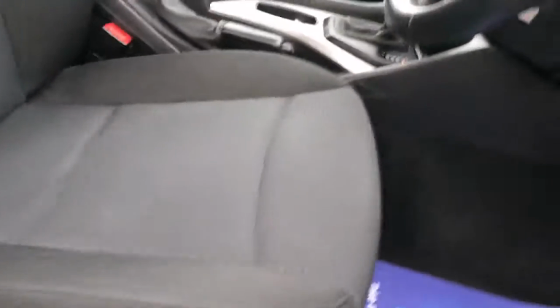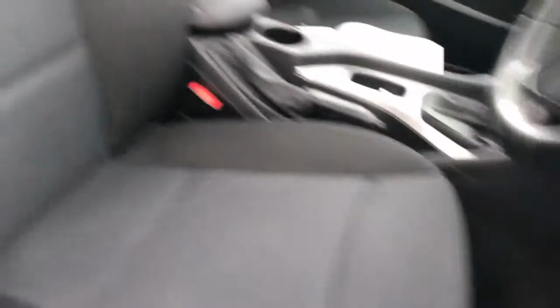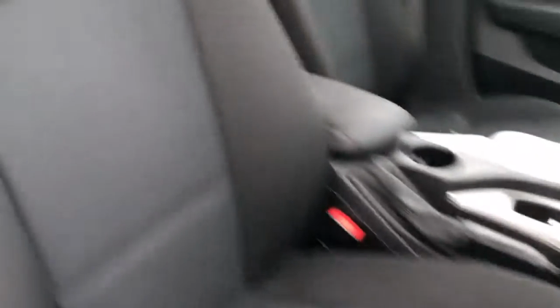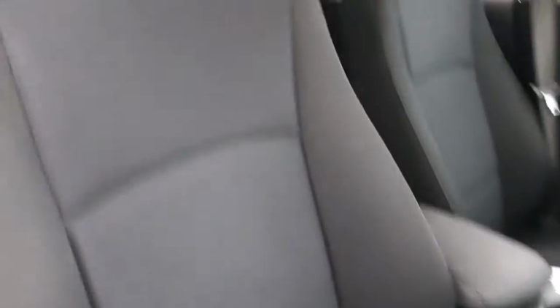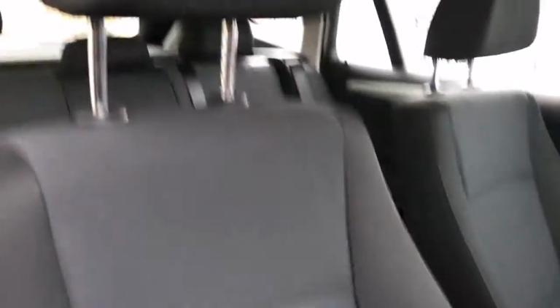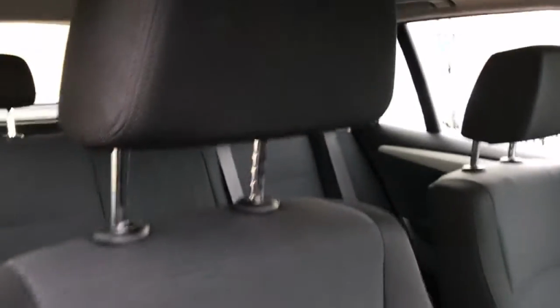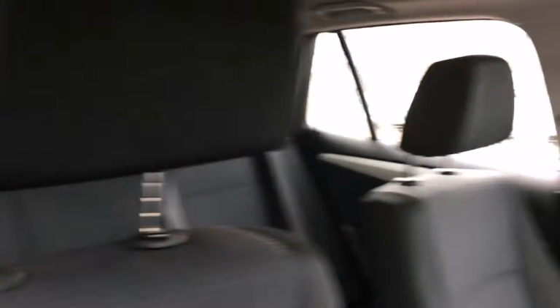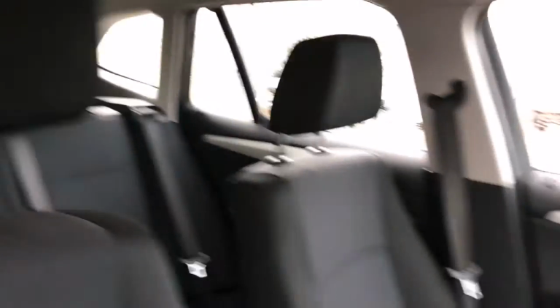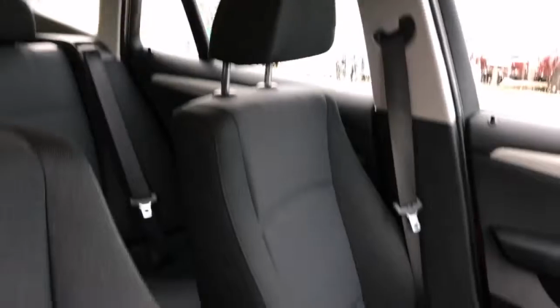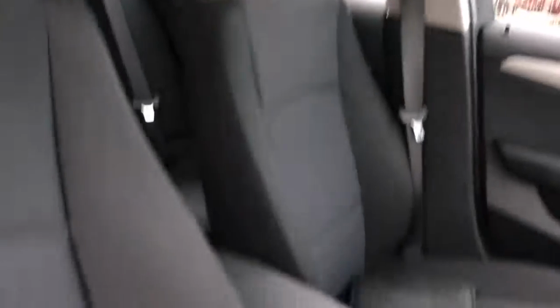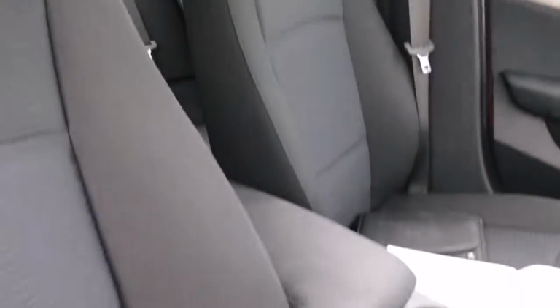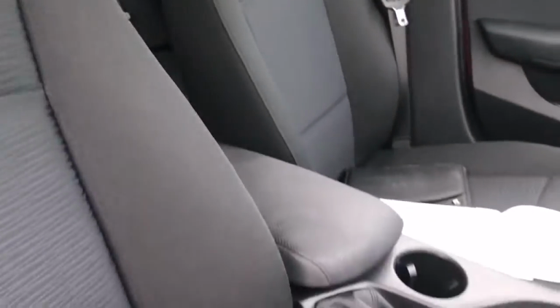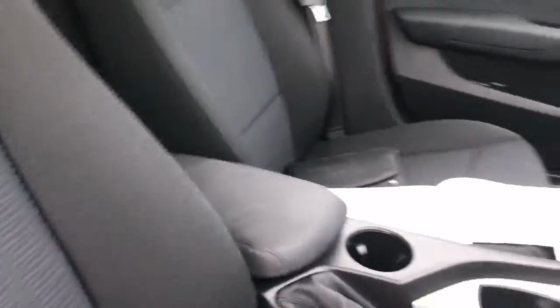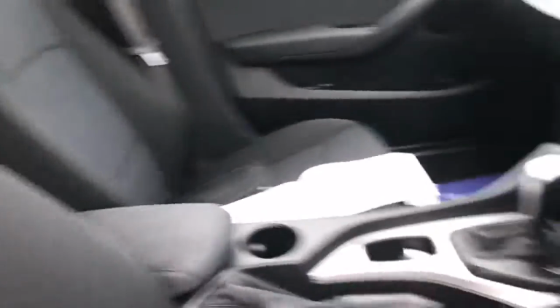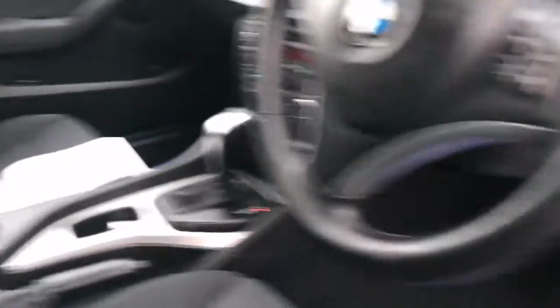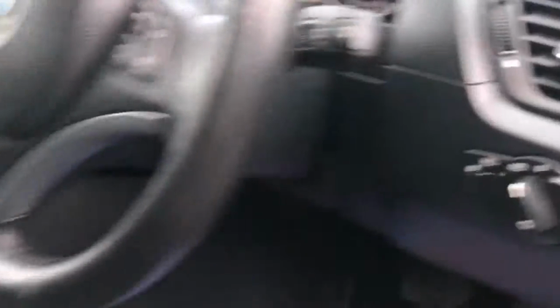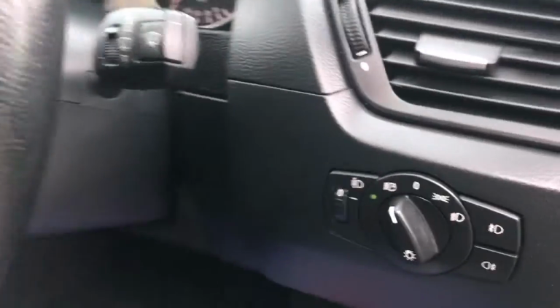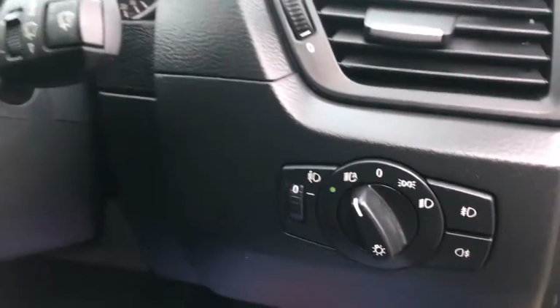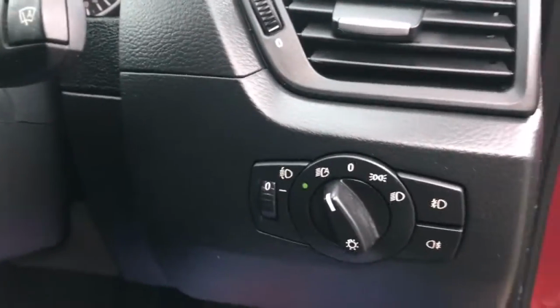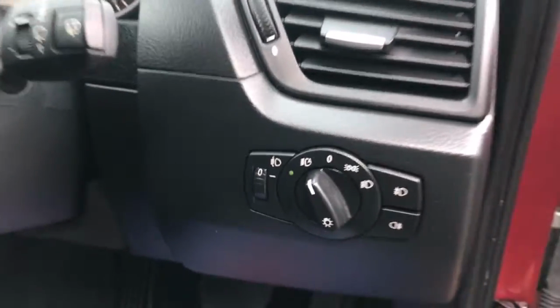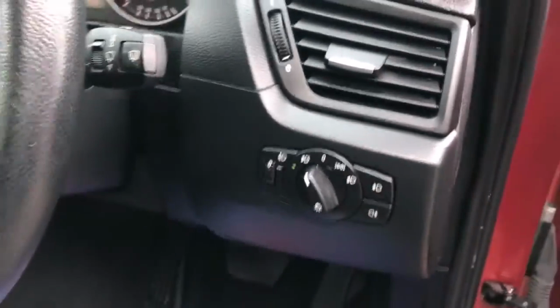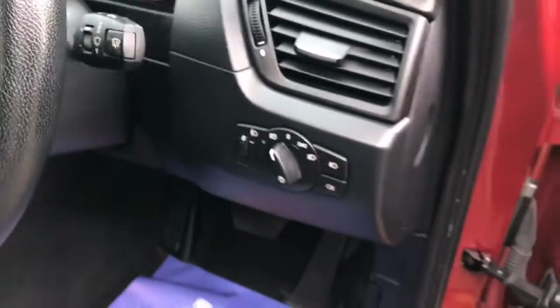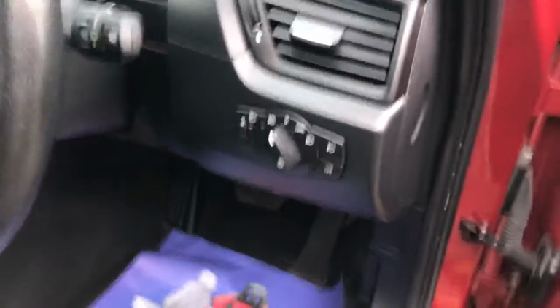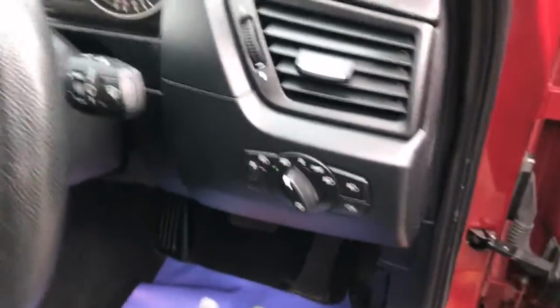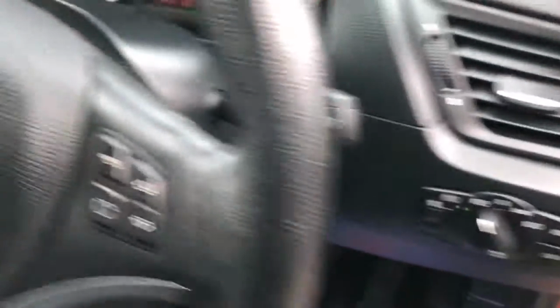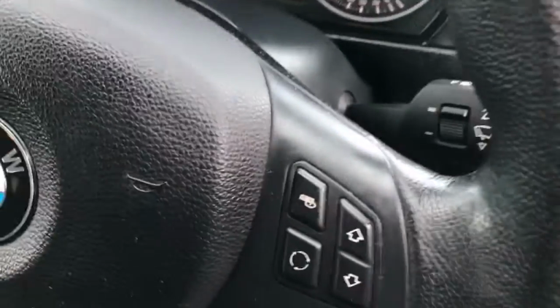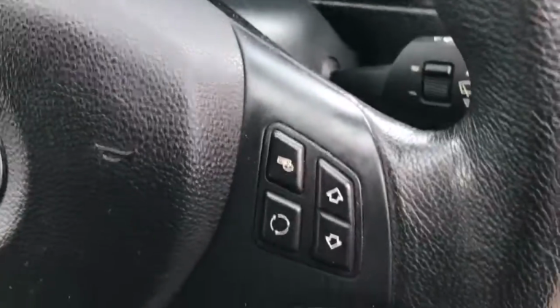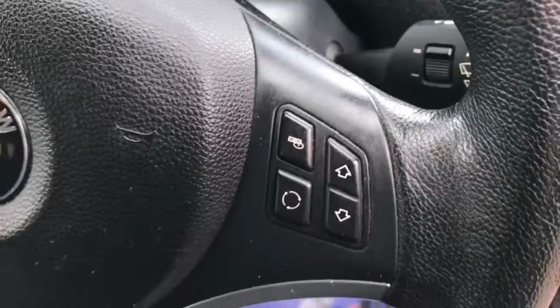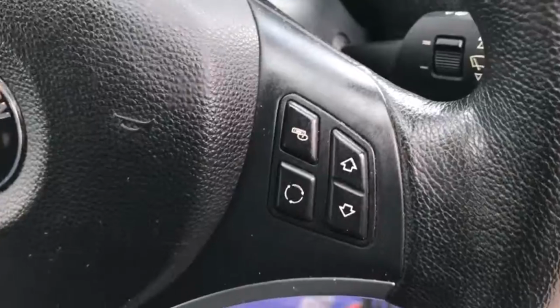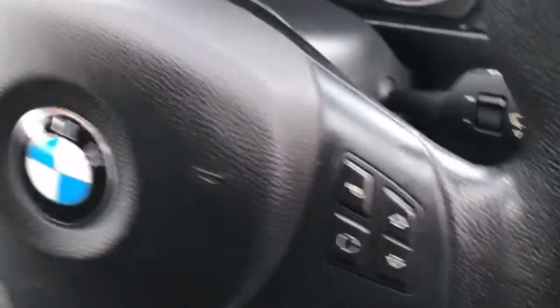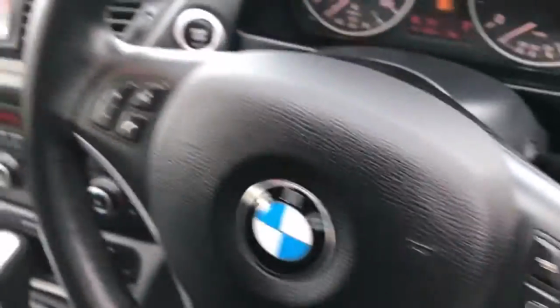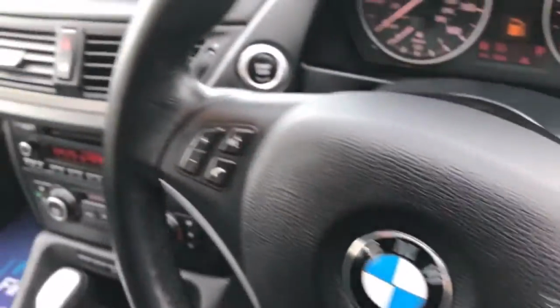All the interior is in lovely condition as you'd expect. Front centre armrest. There's the auto headlights. Audio controls on the steering wheel.